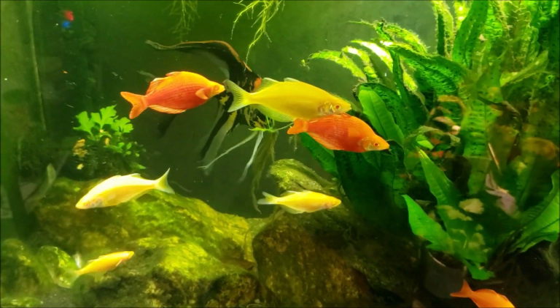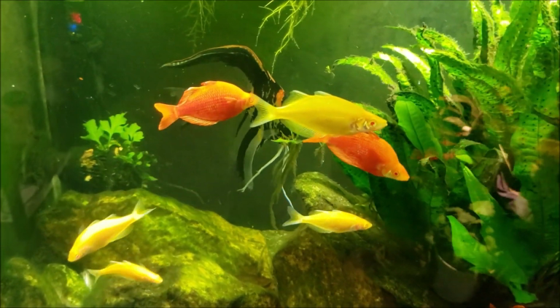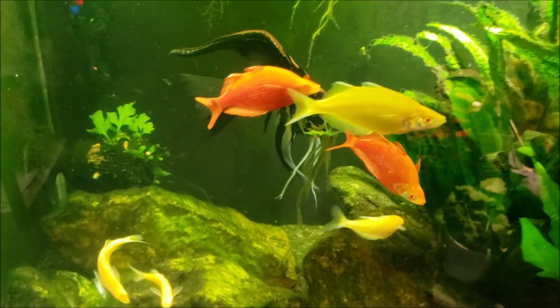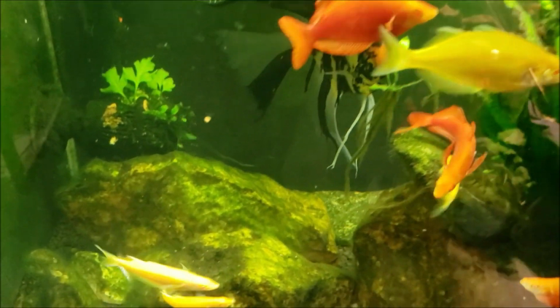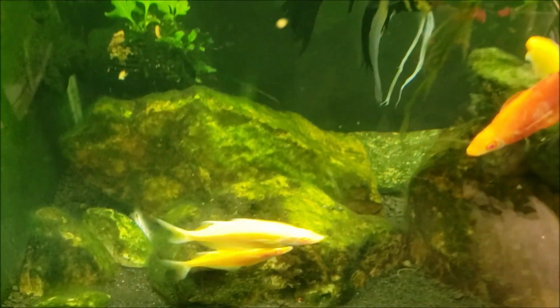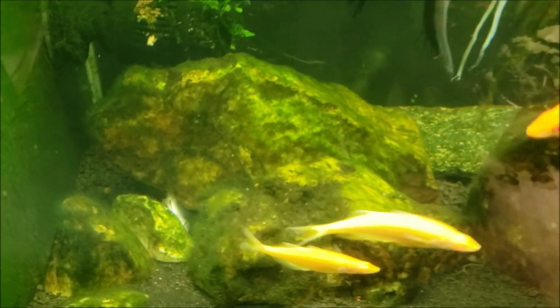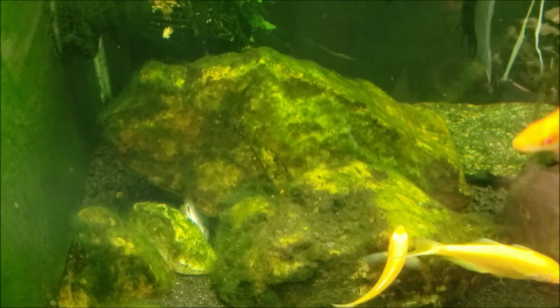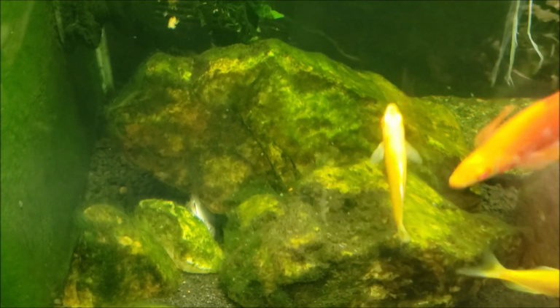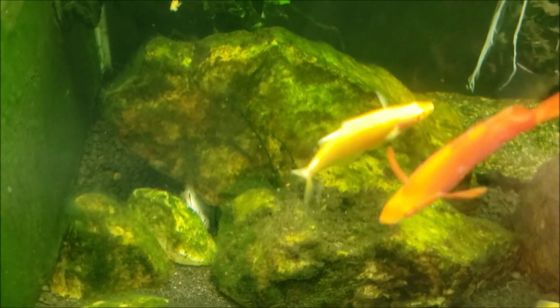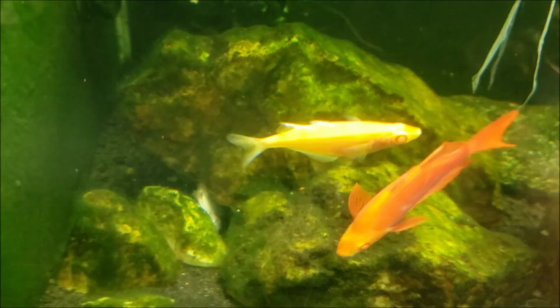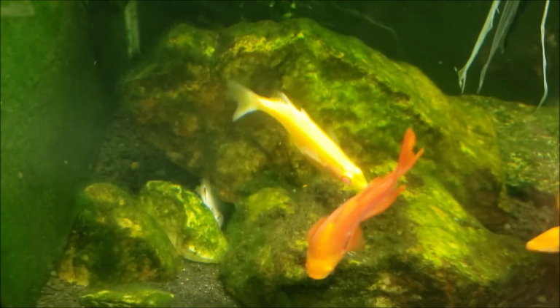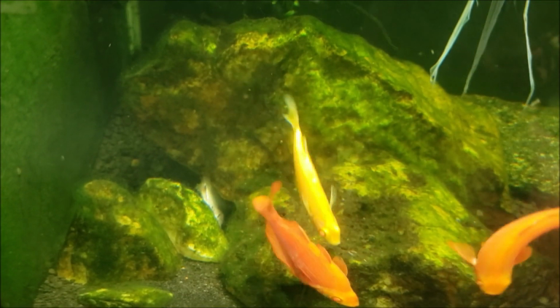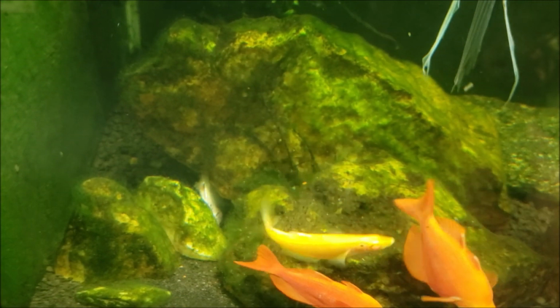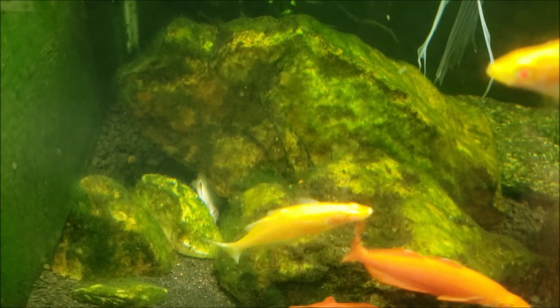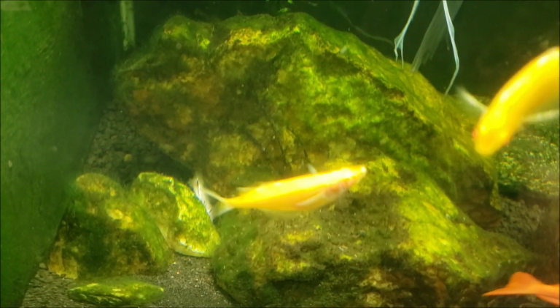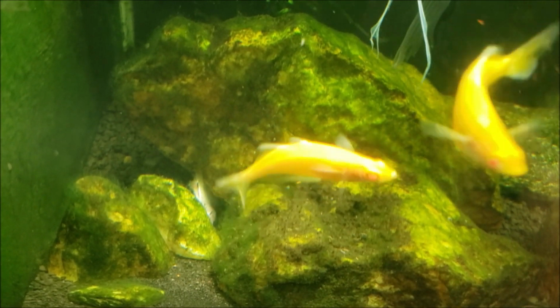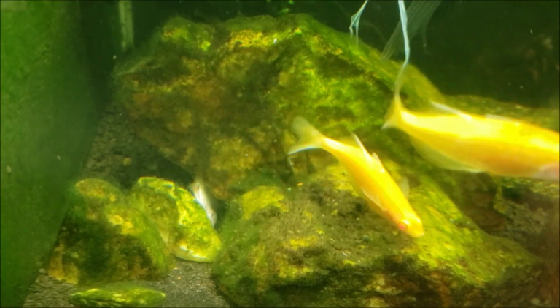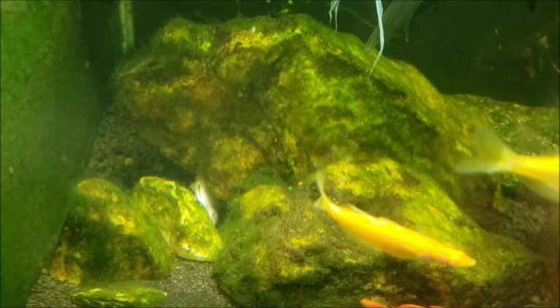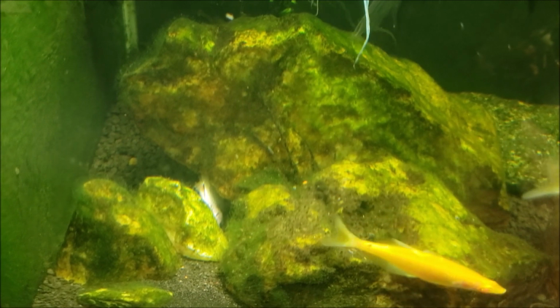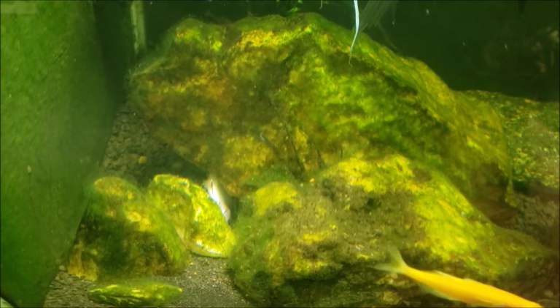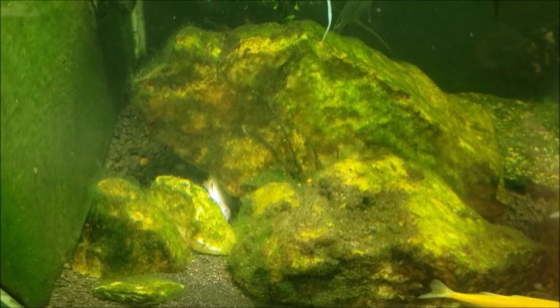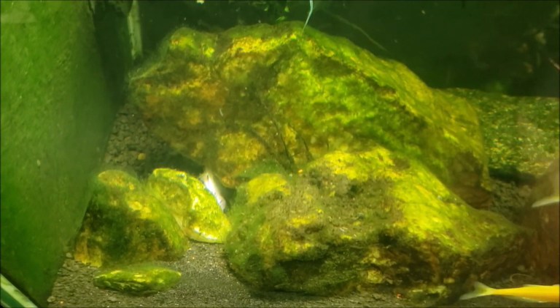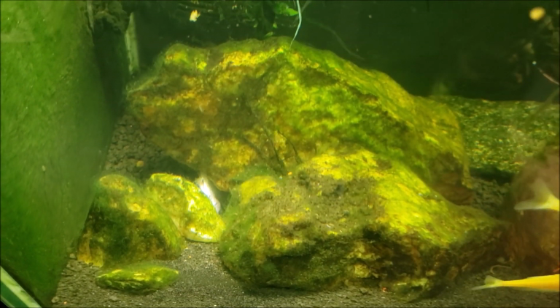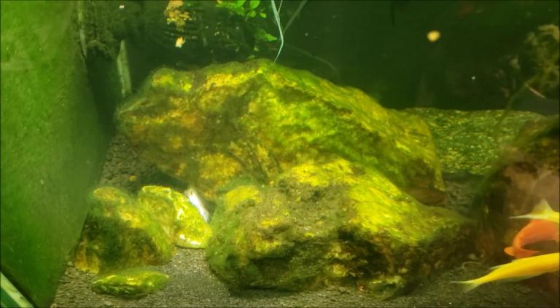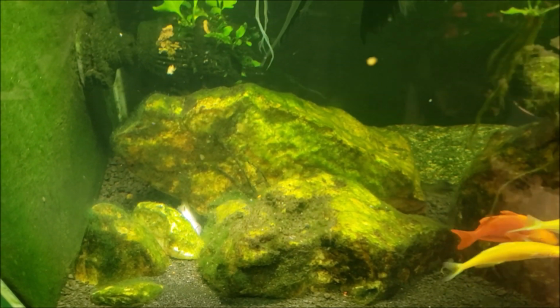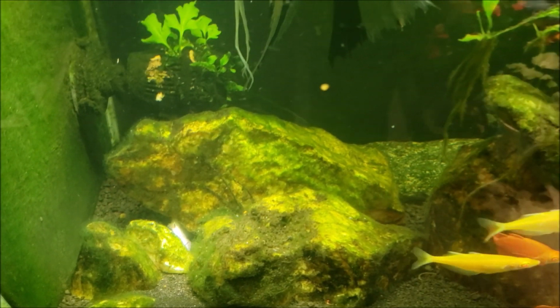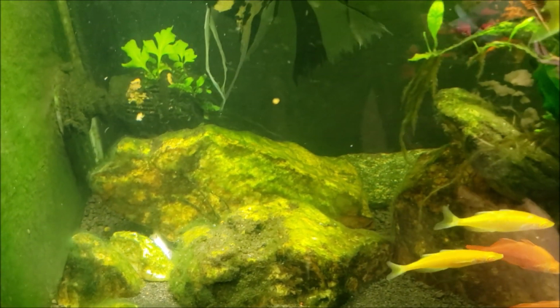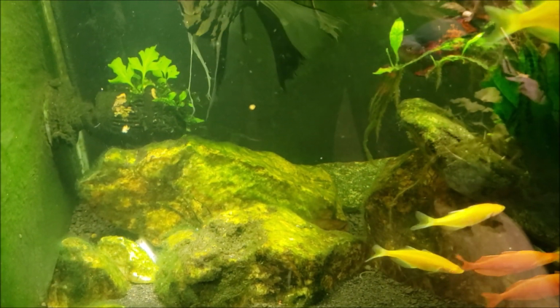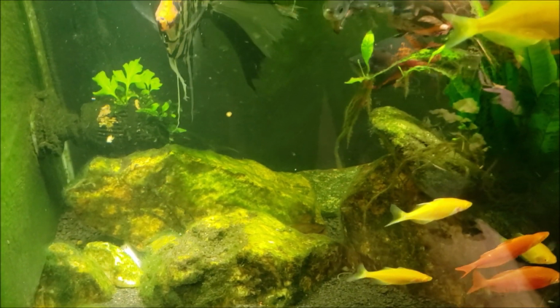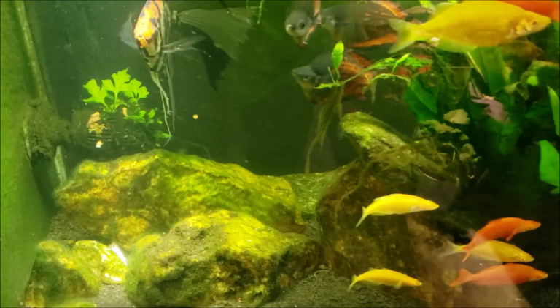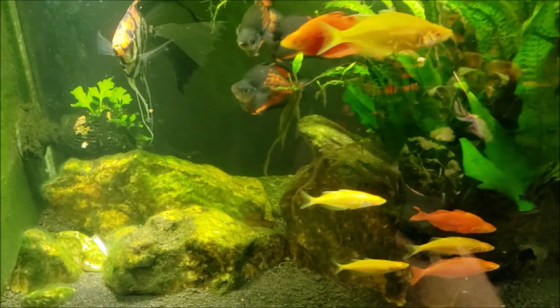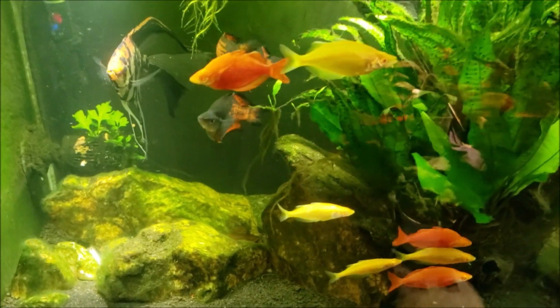Anyway, the reason I'm shooting this video is if you look right down there between the rocks, I've got a dead fish in the tank this morning. I have not yet identified it. I think it is the Australian rainbowfish that was in this tank.